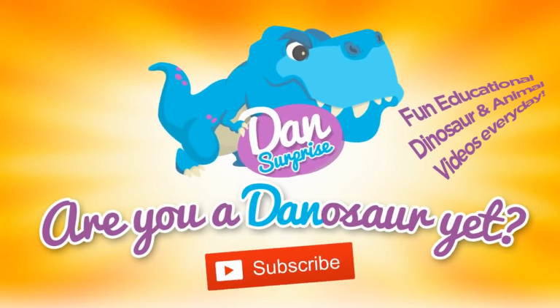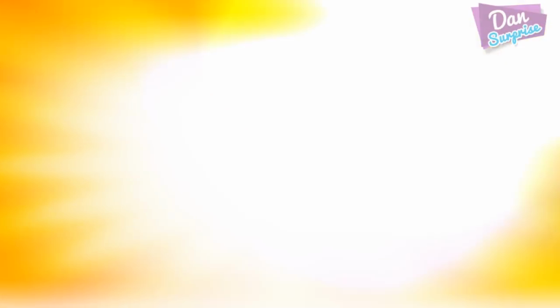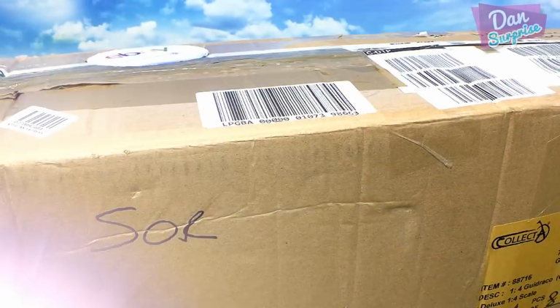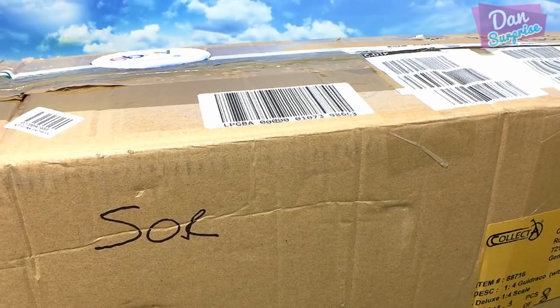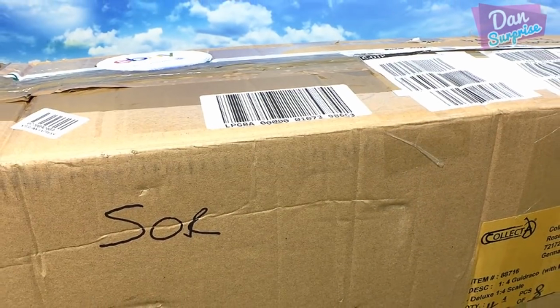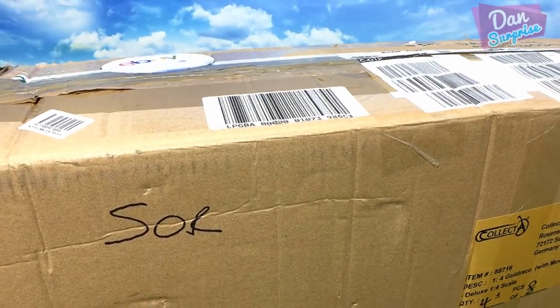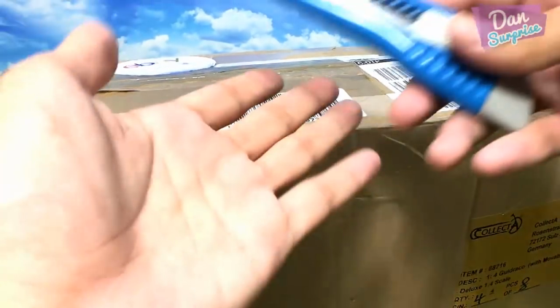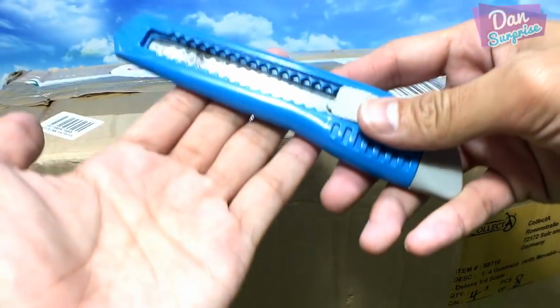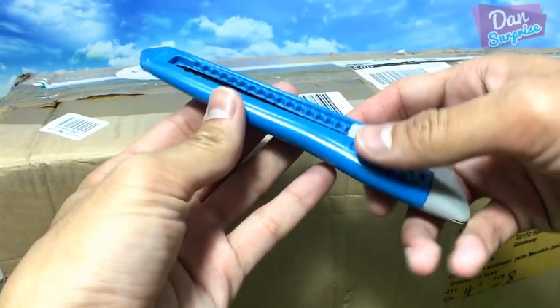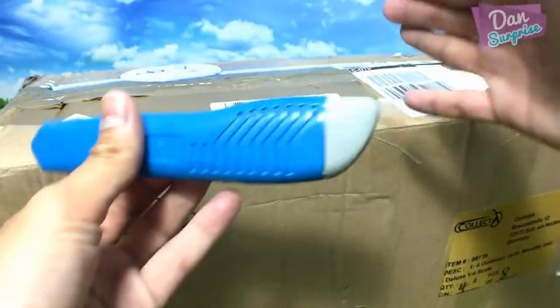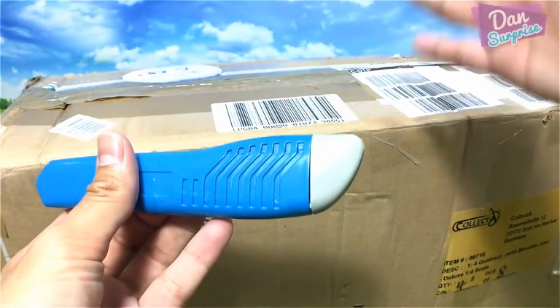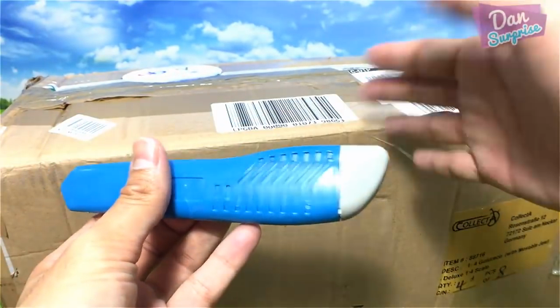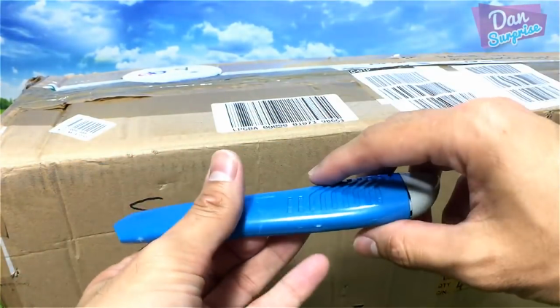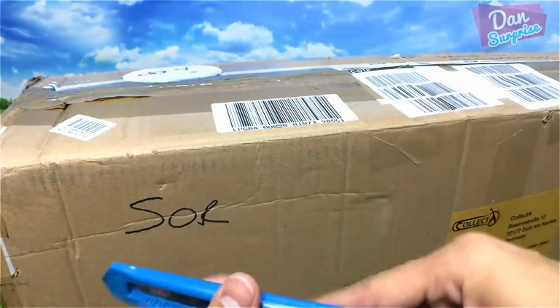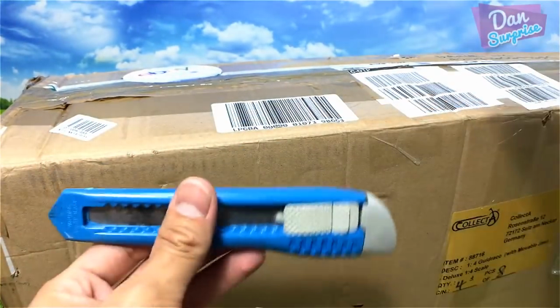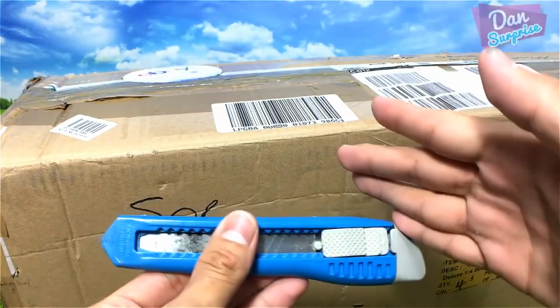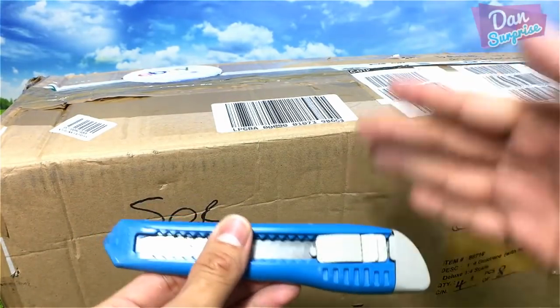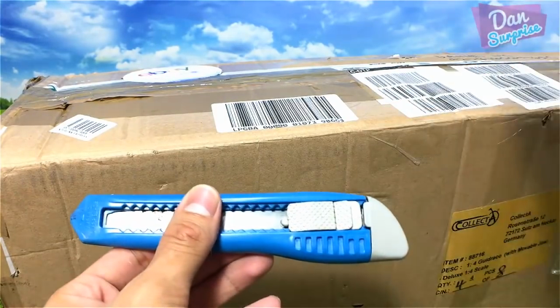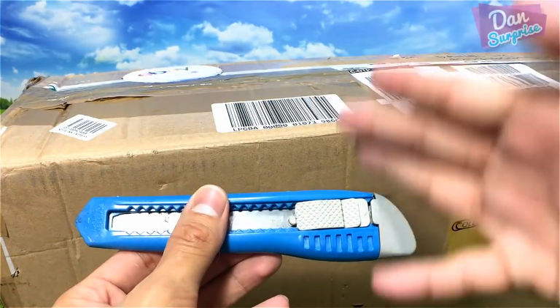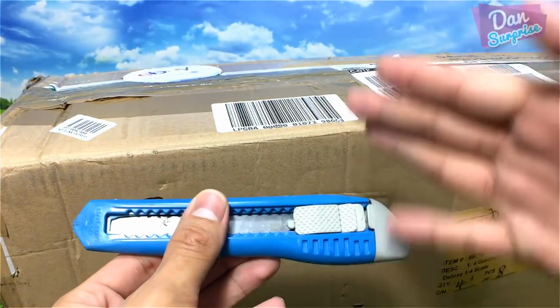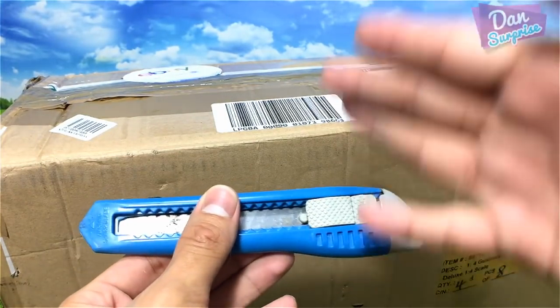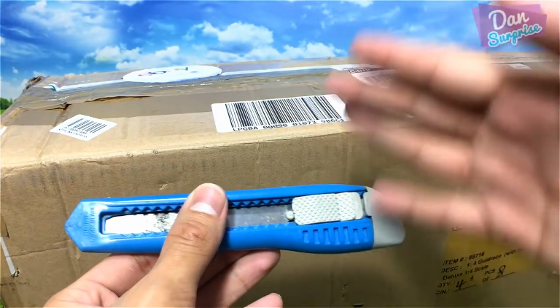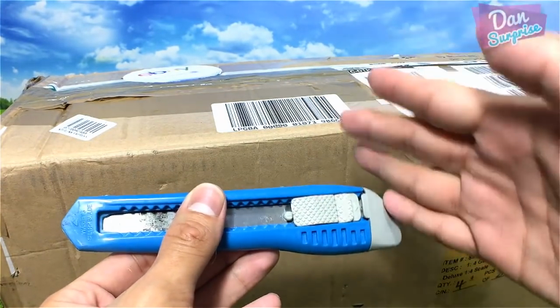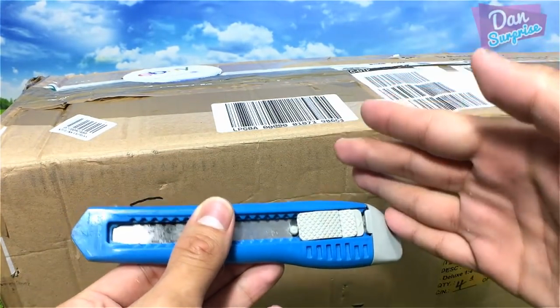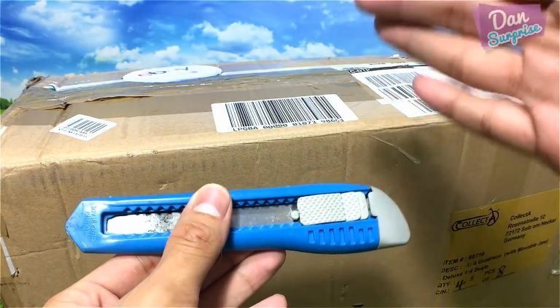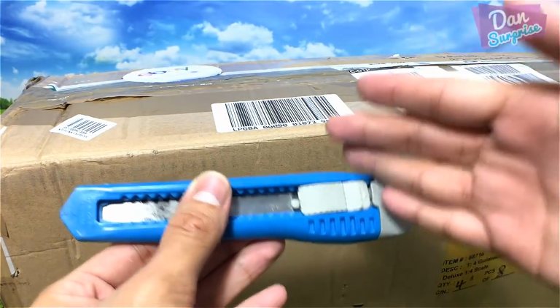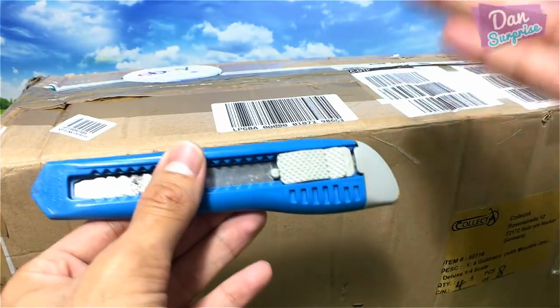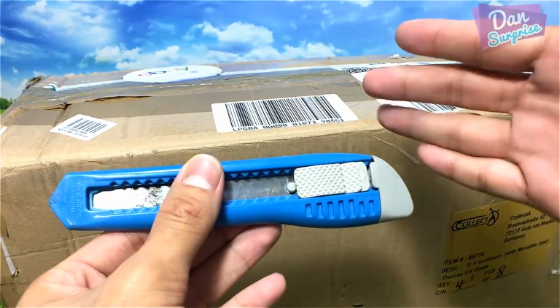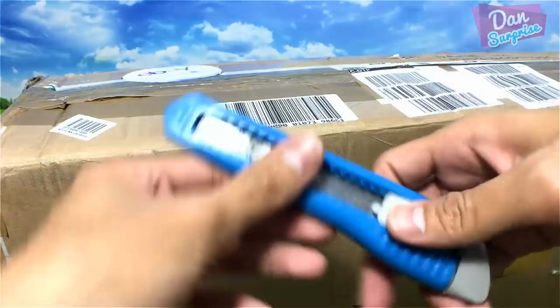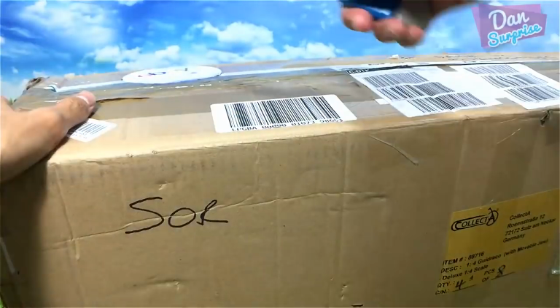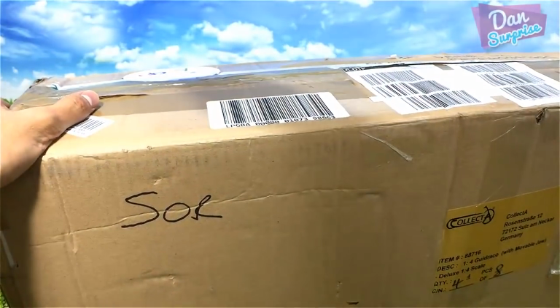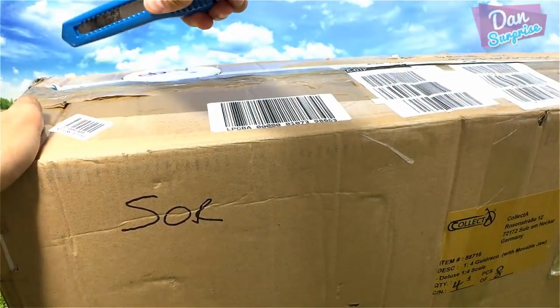I'm going to use a penknife to cut this box open. Please do not use a penknife at home by yourself — have your parents help you. Okay, let's do this.